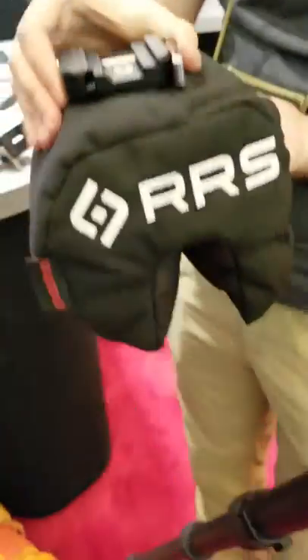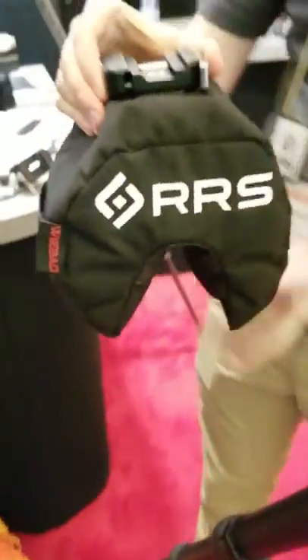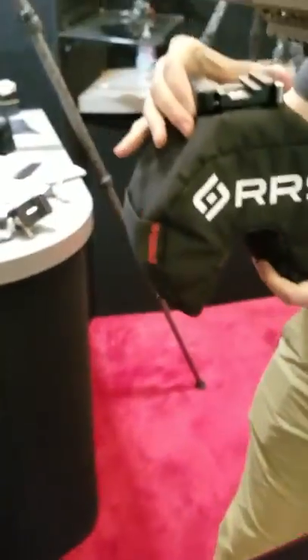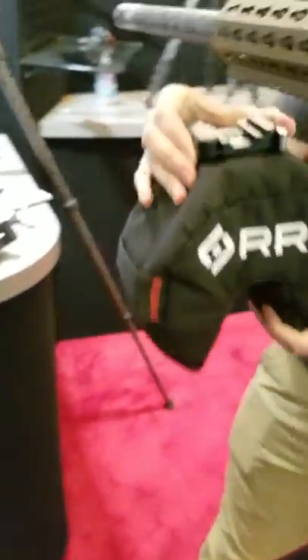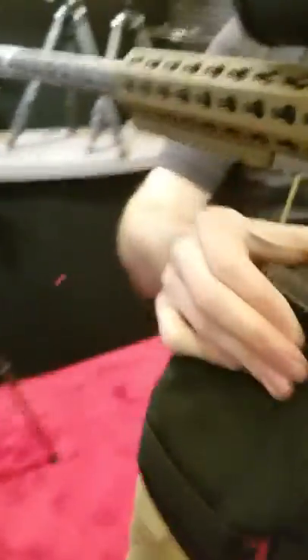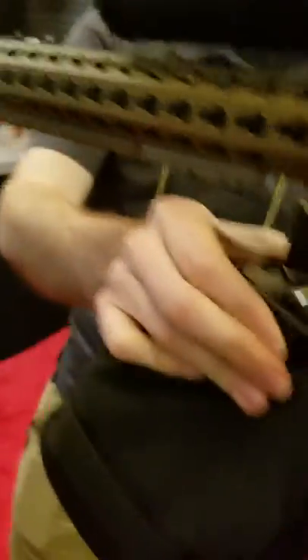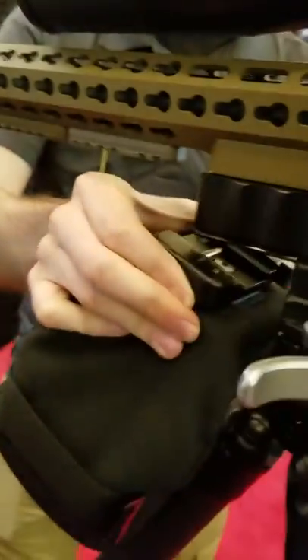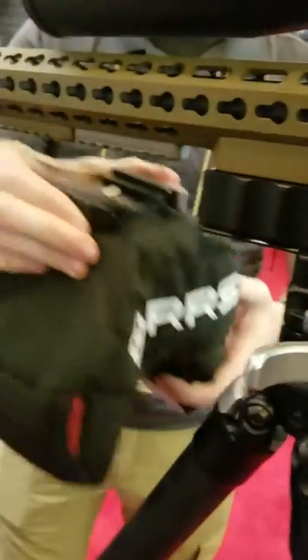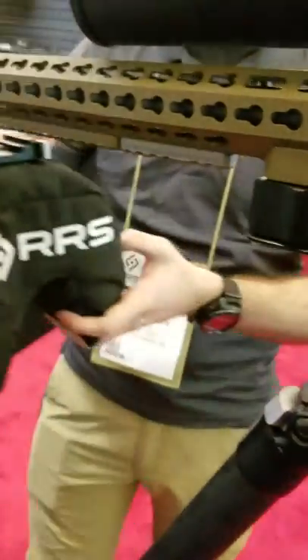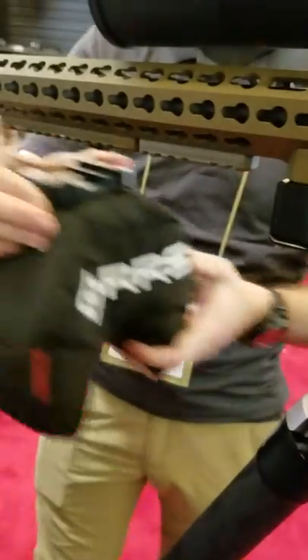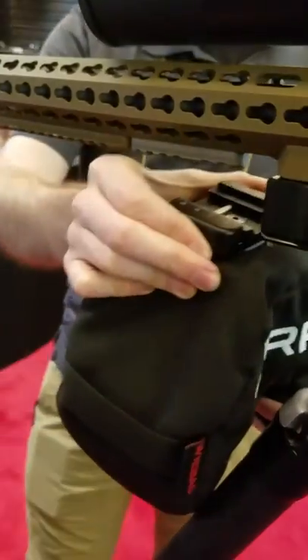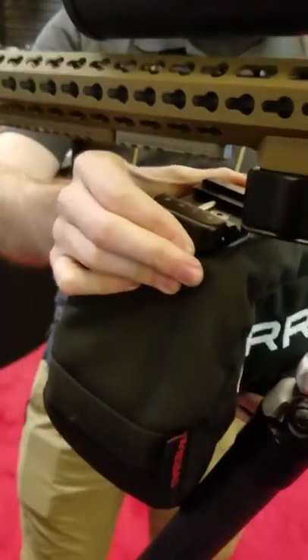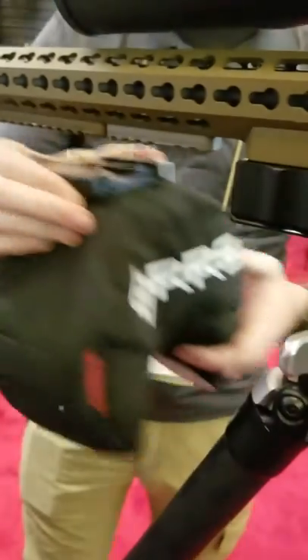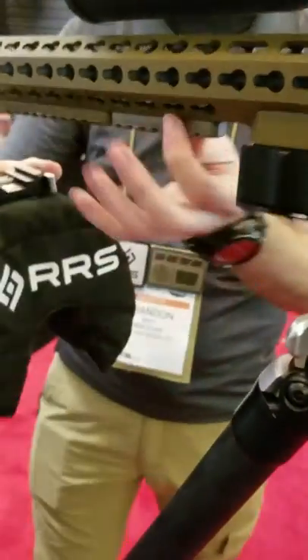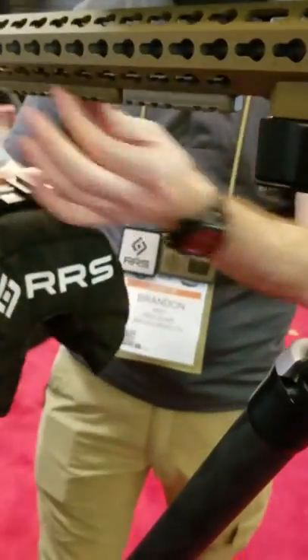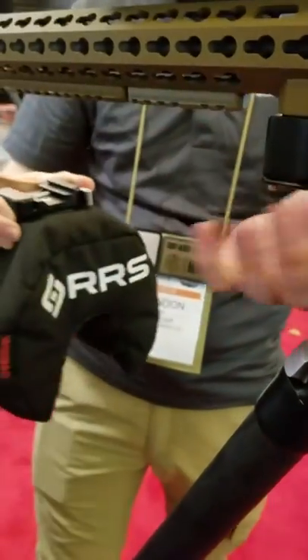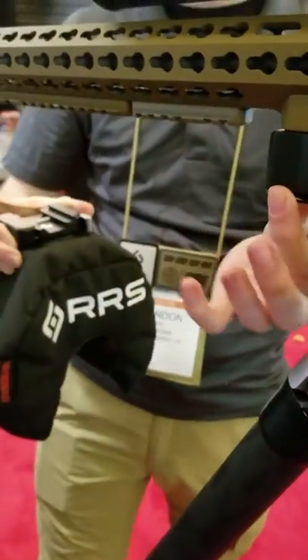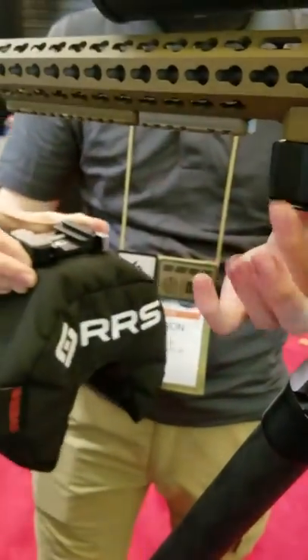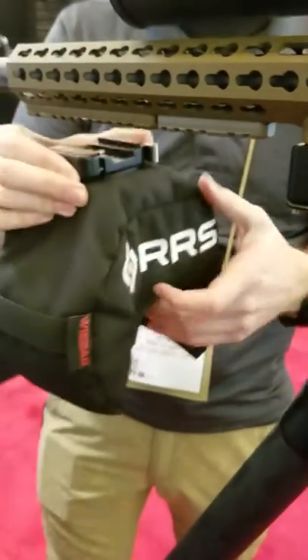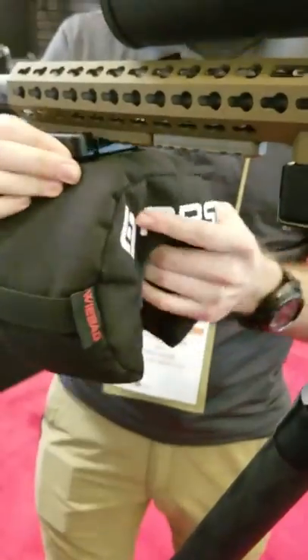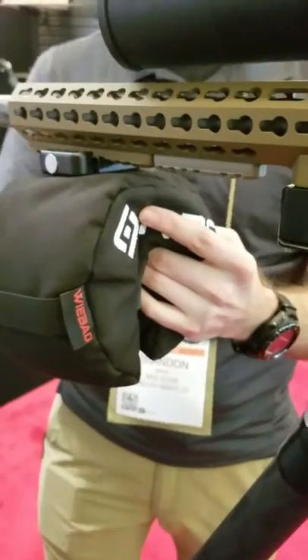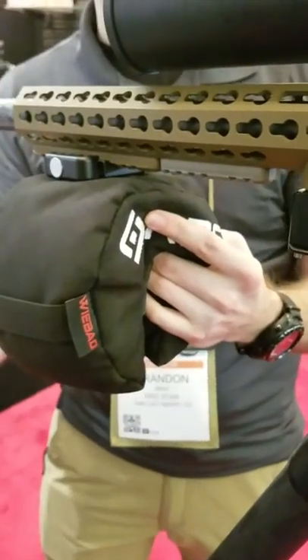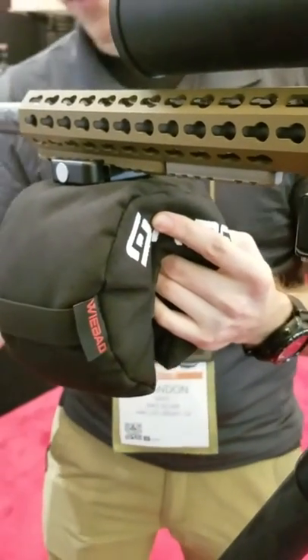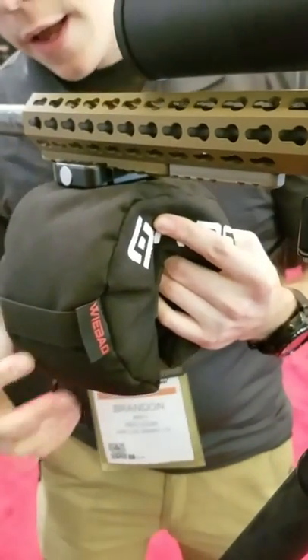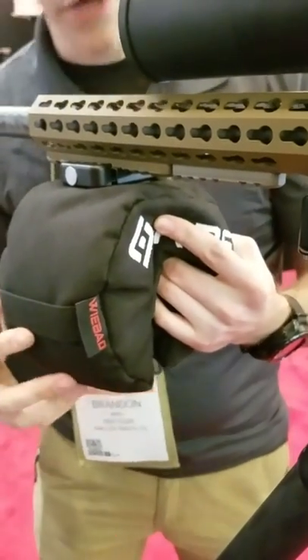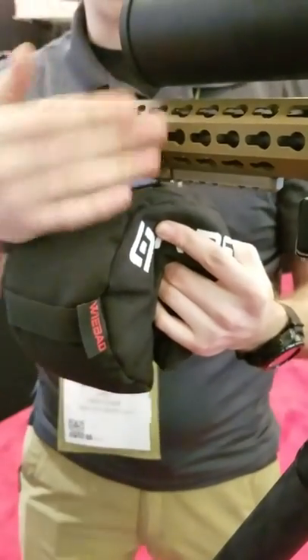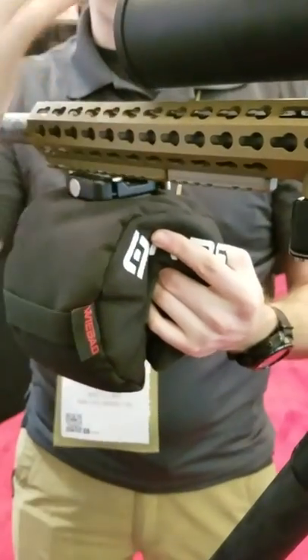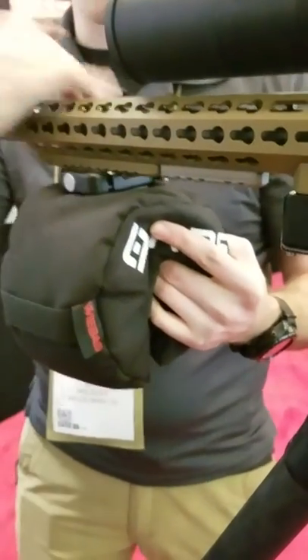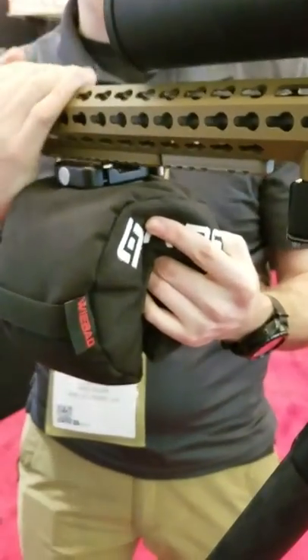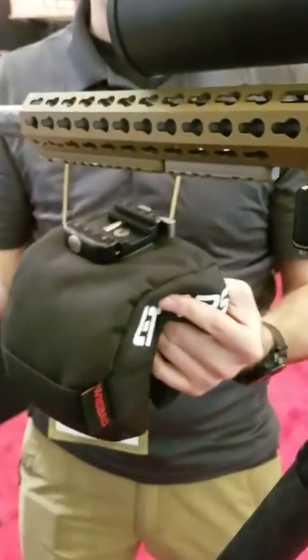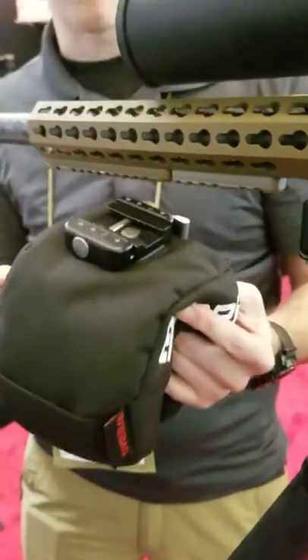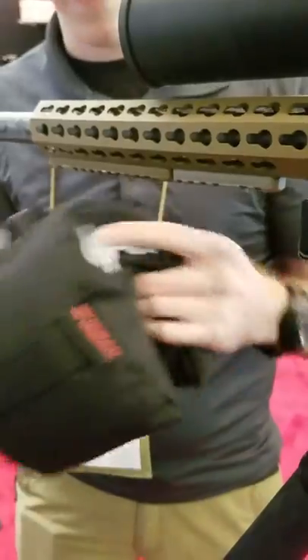This clamp allows you to bolt anywhere along the Arca dovetail, whether it's on Picatinny or on the 1.5-inch dovetail. So no more straps — you don't have to put it over your scope or over your barrel, affecting your point of aim or point of impact.